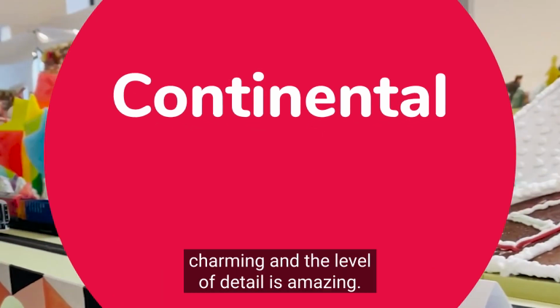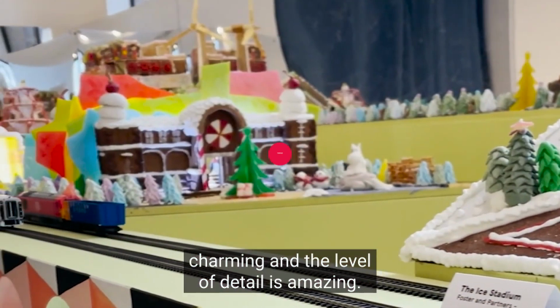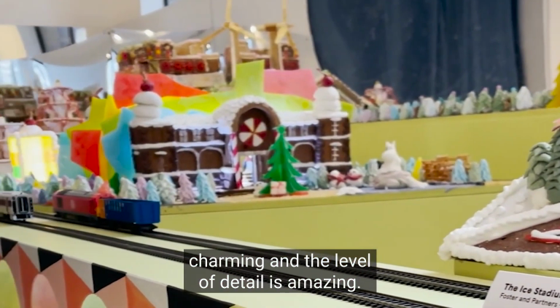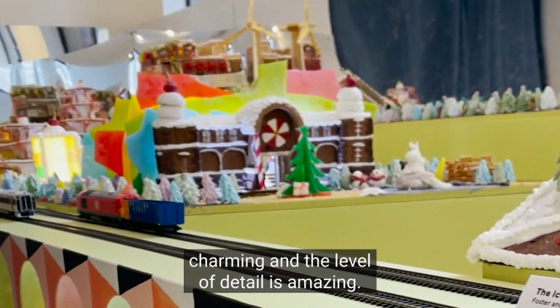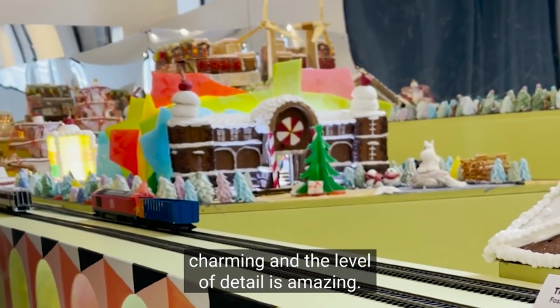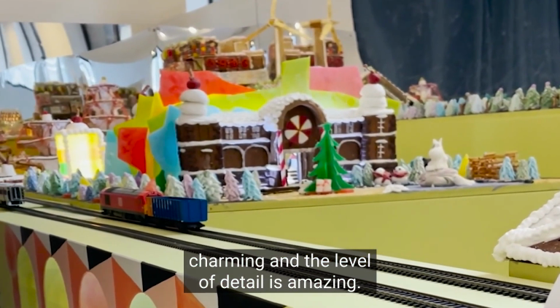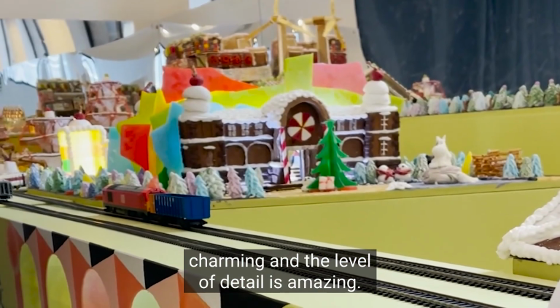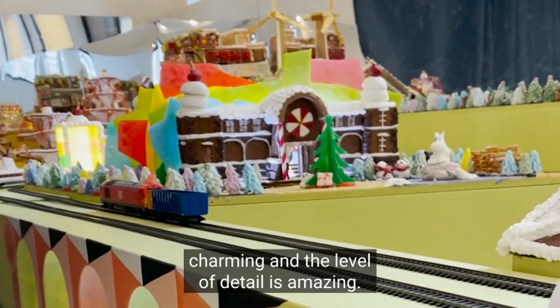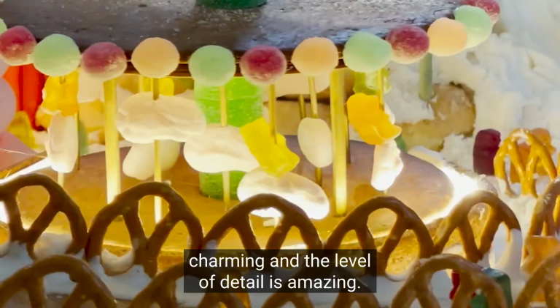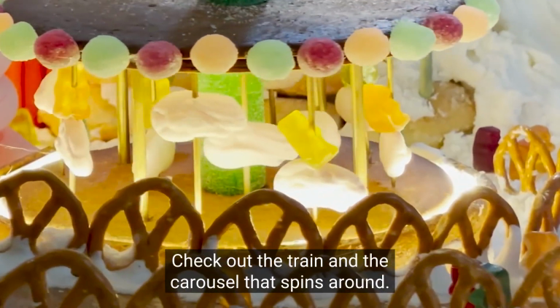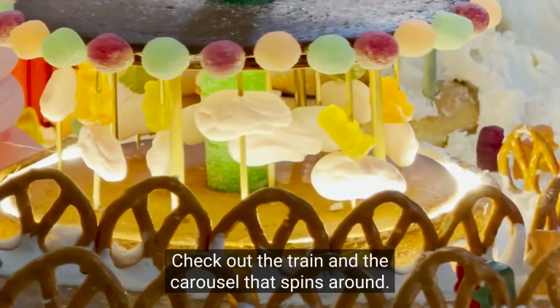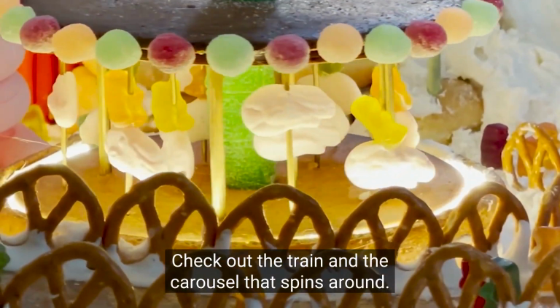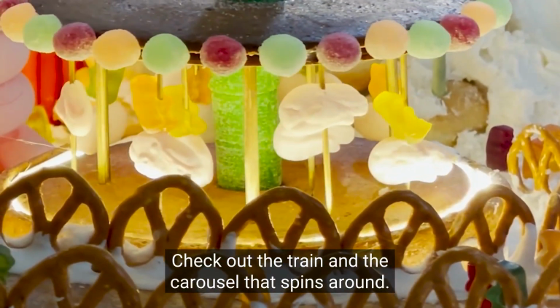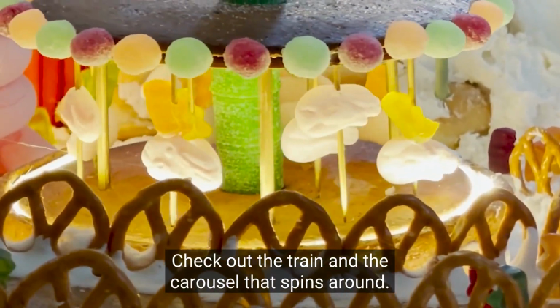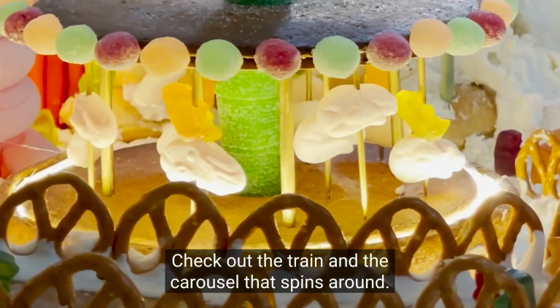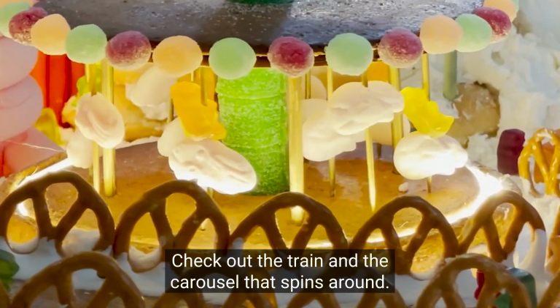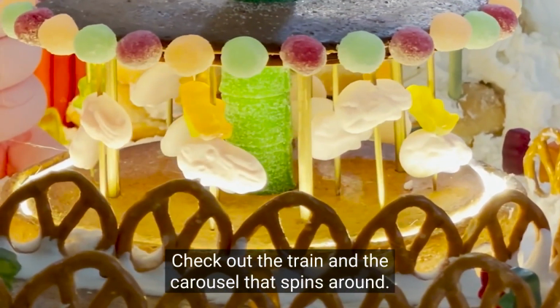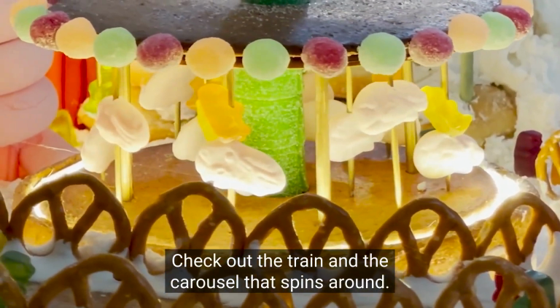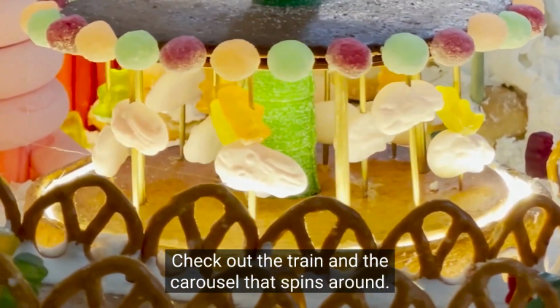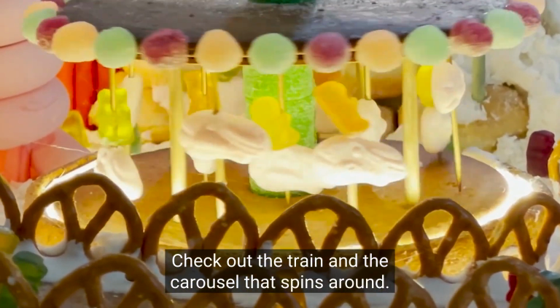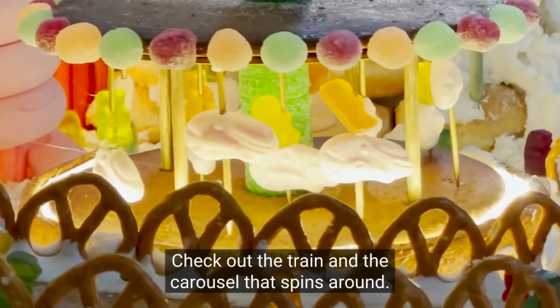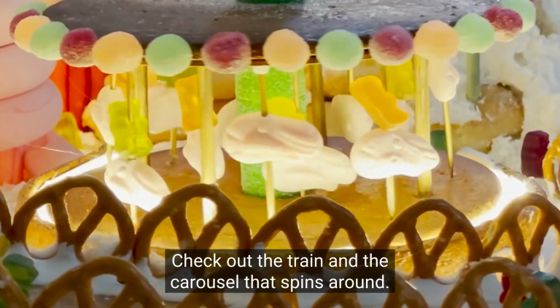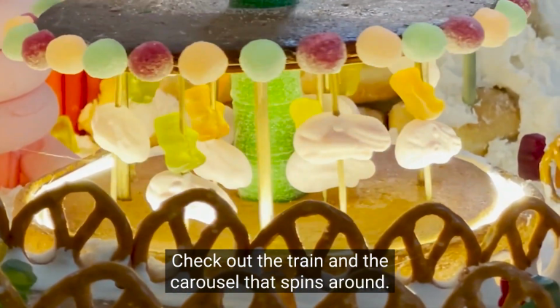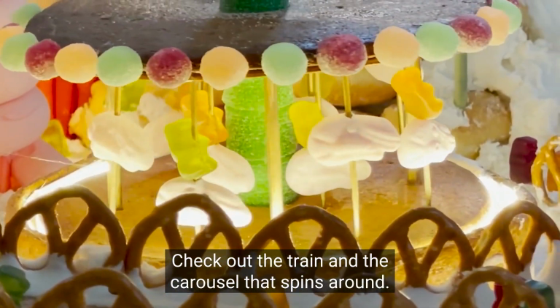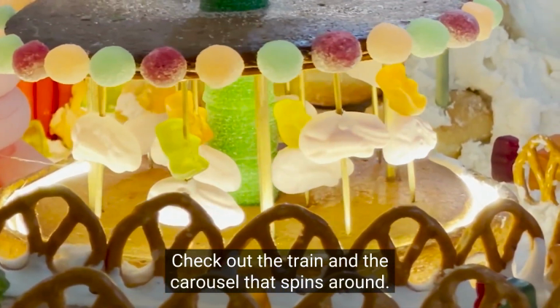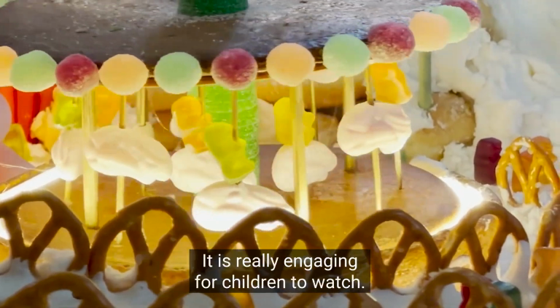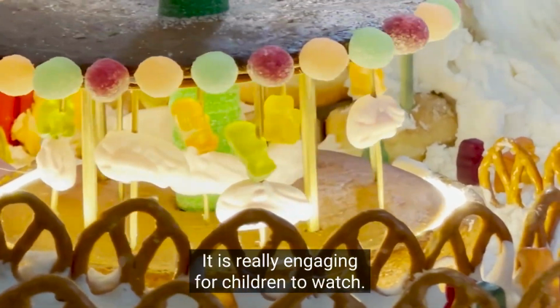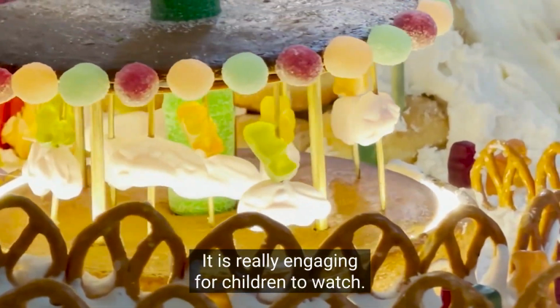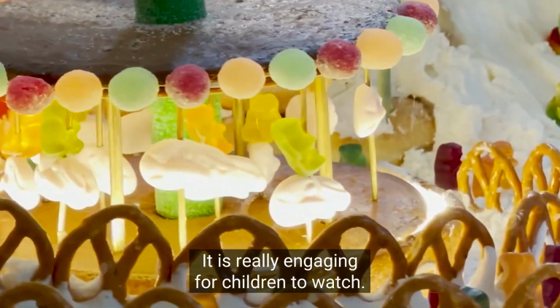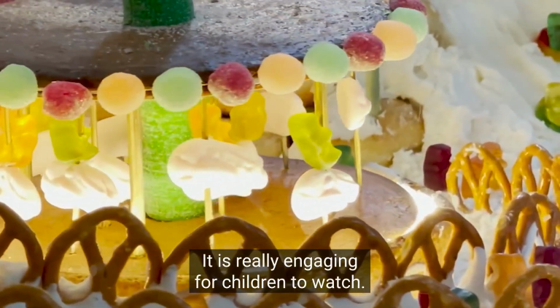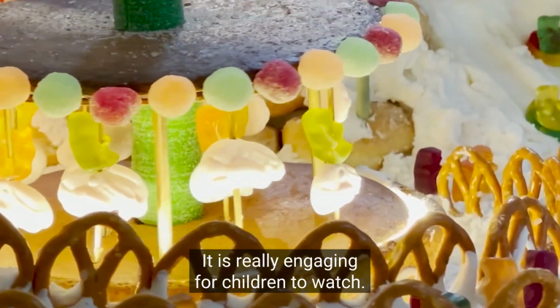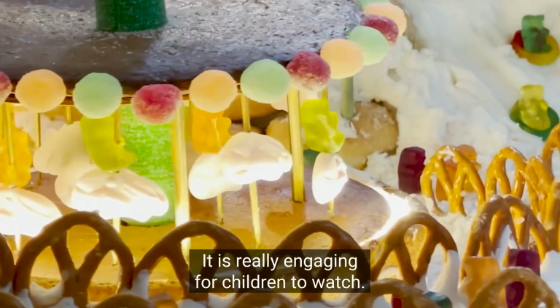Here's the continental zone and it is super charming. The level of detail is amazing — check out the train and the carousel that spins around. It is really engaging for children to watch.